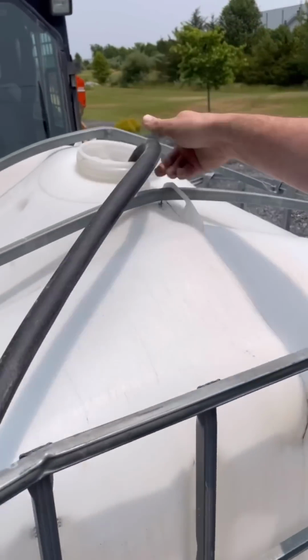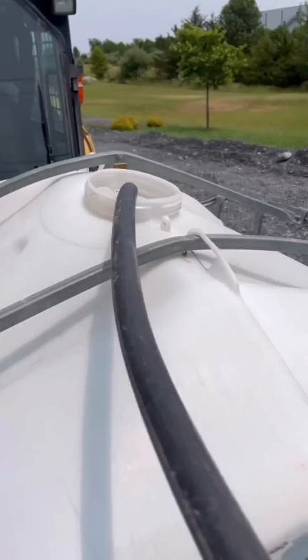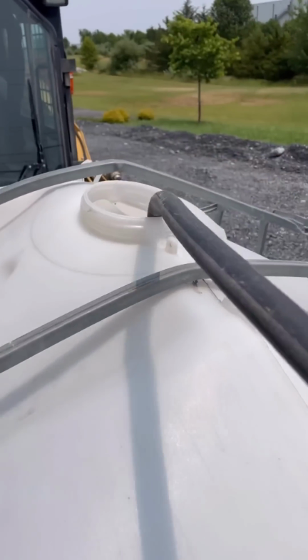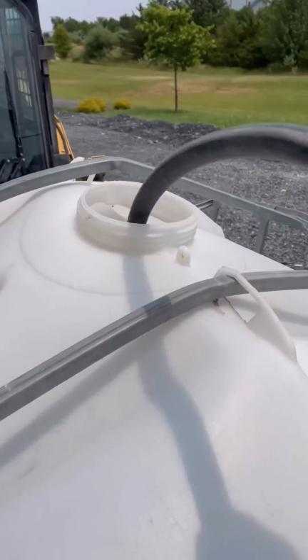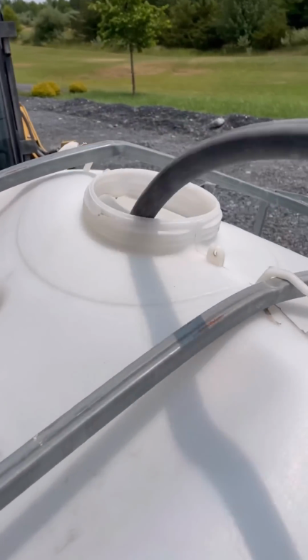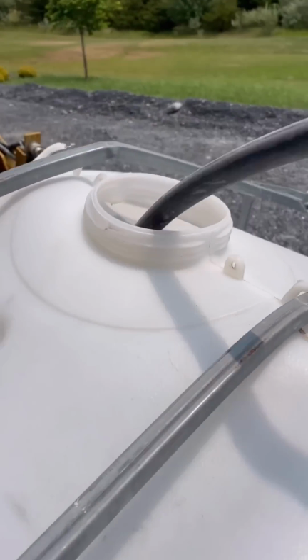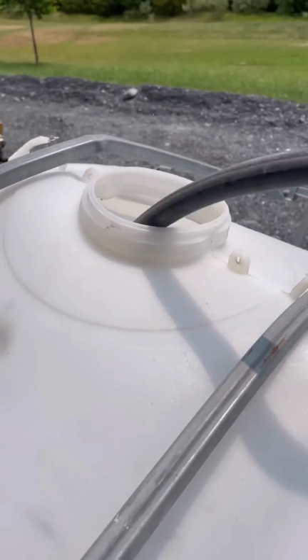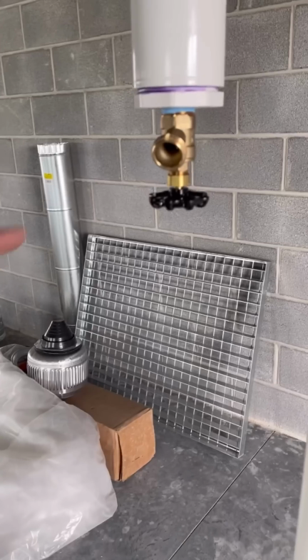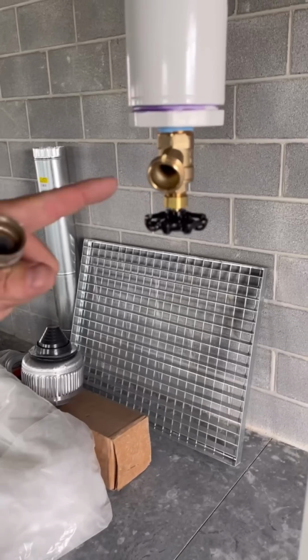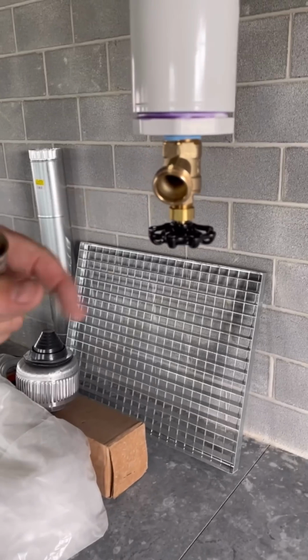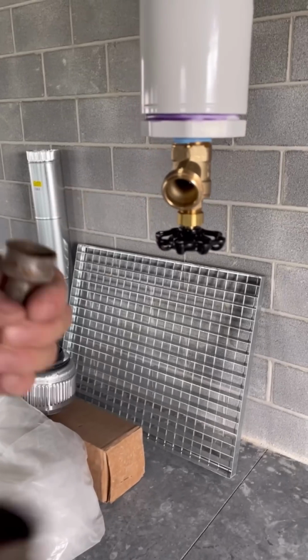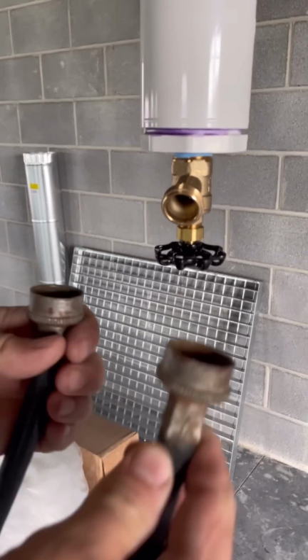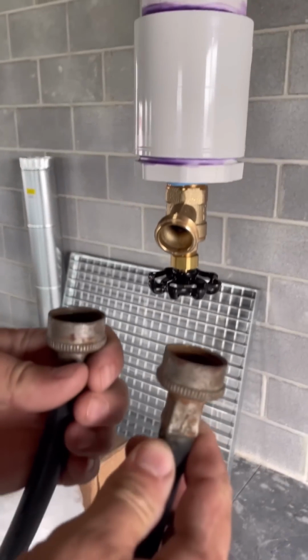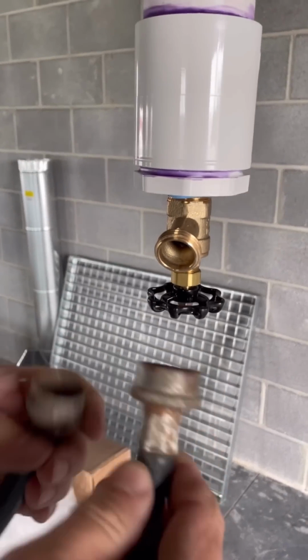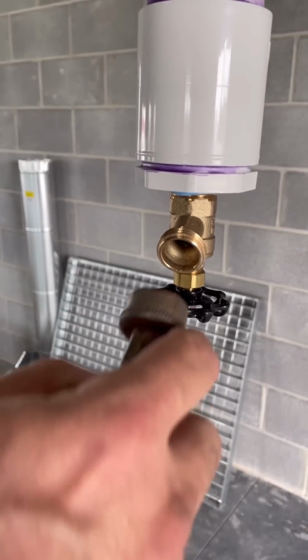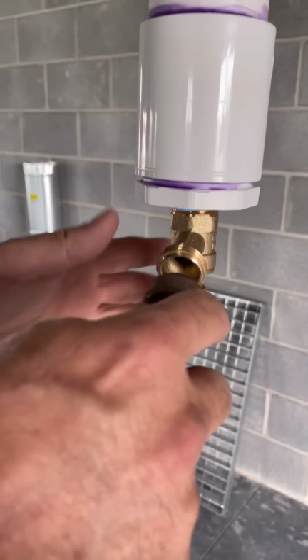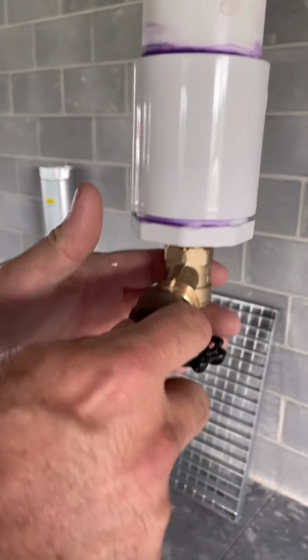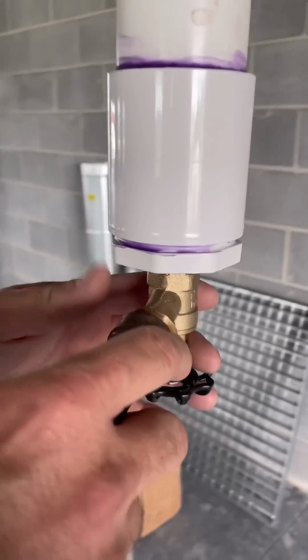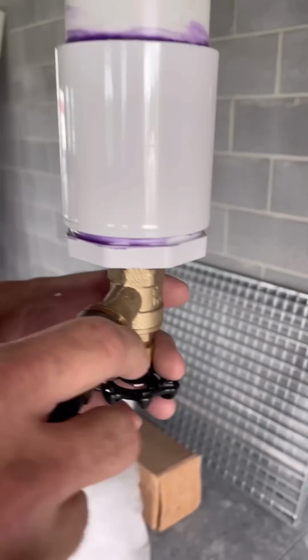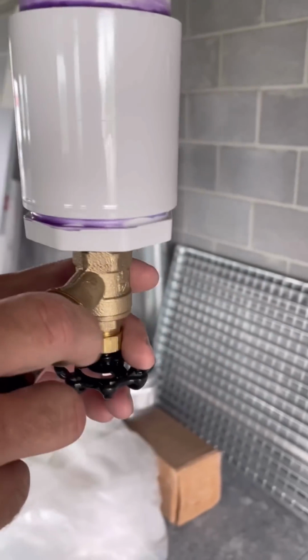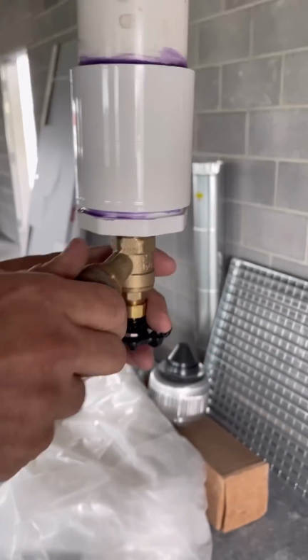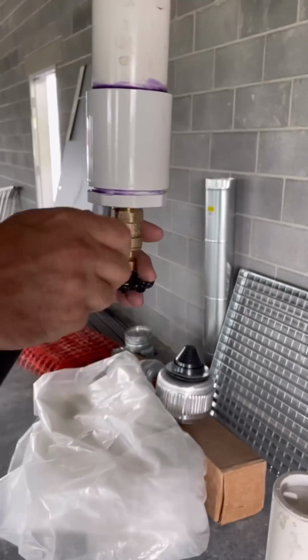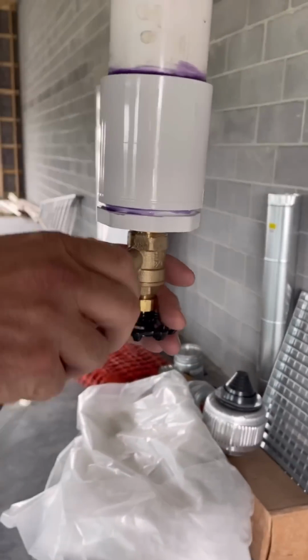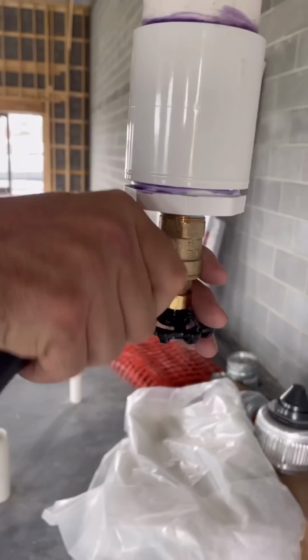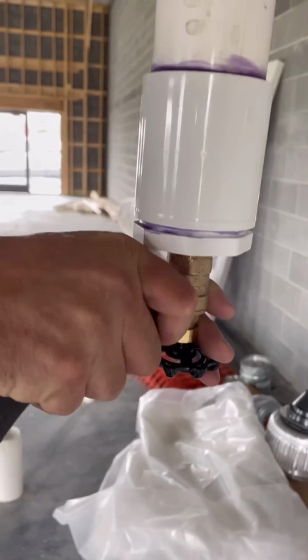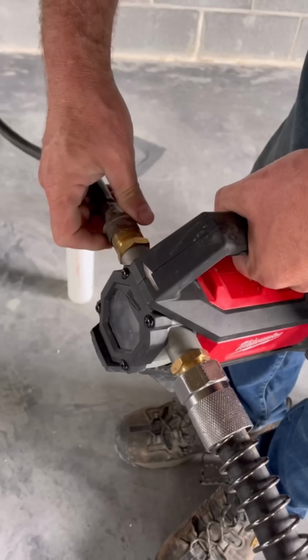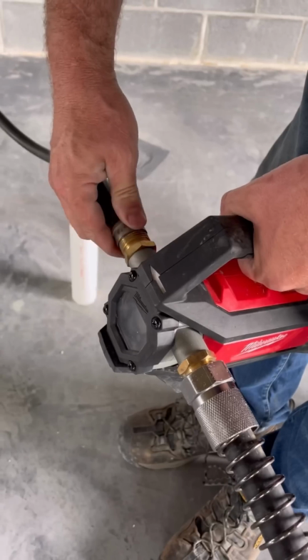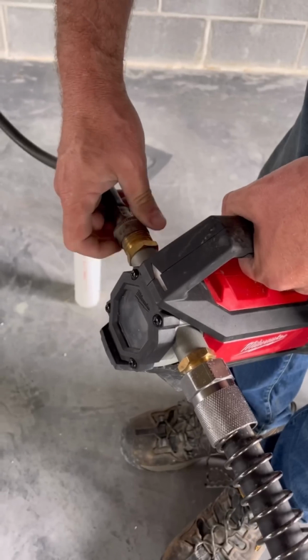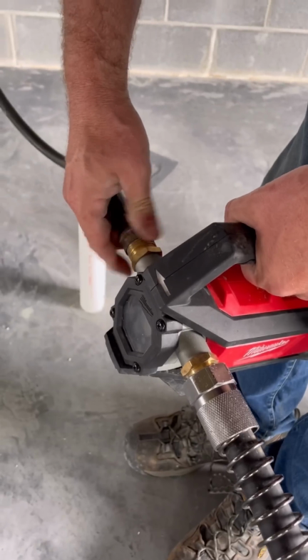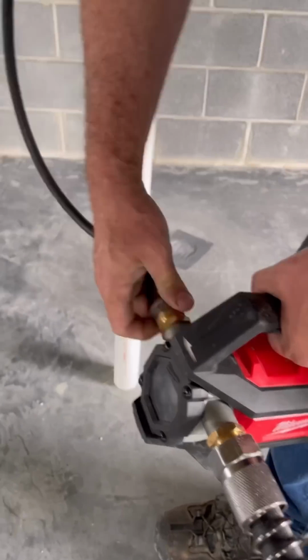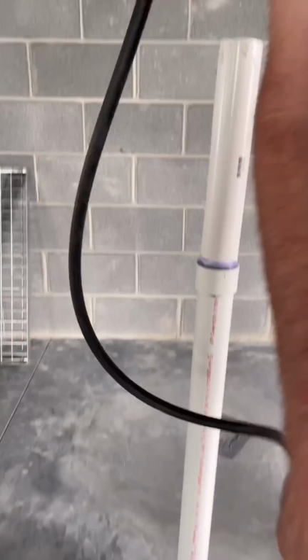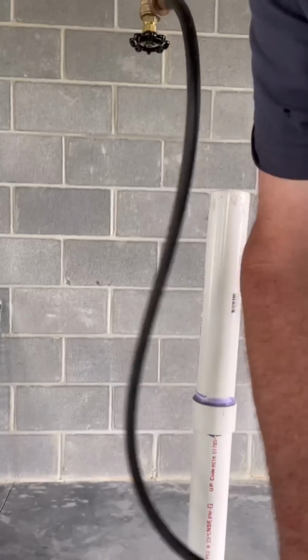The plumbers put a boiler drain at the bottom of the vent pipe. I connect one end of a washing machine hose to the valve and the other end to my cordless Milwaukee pump.